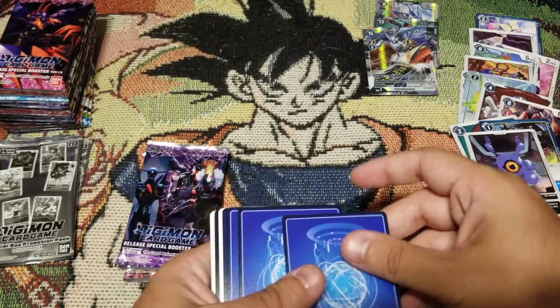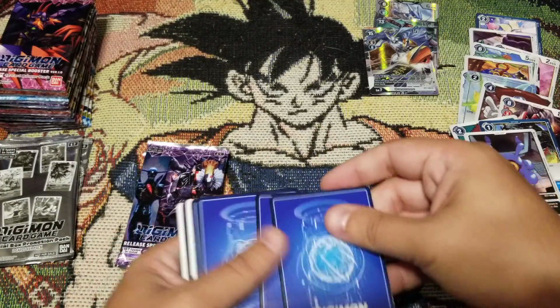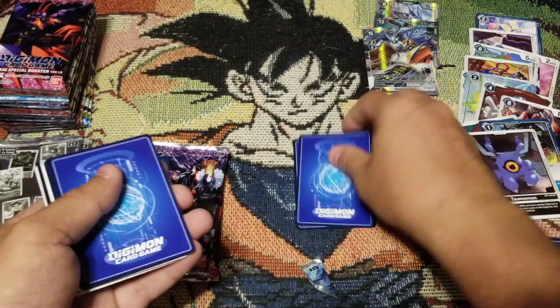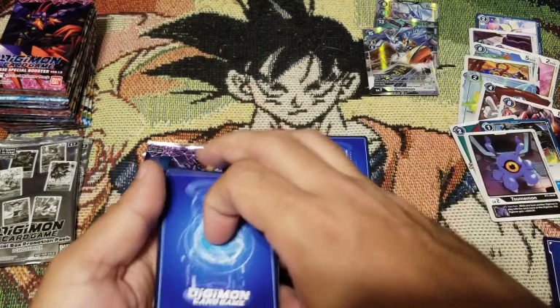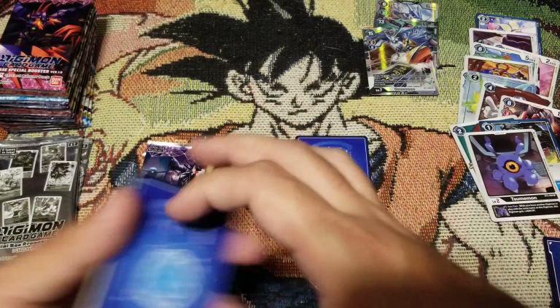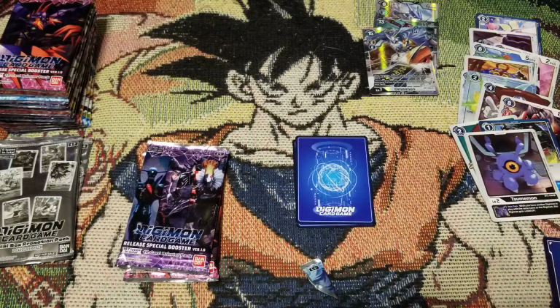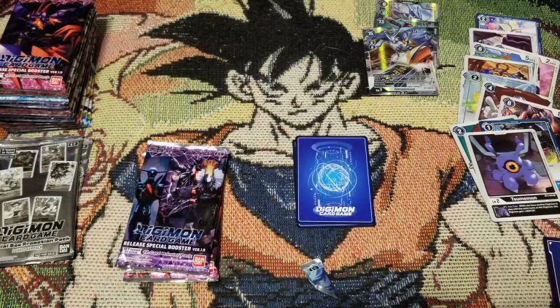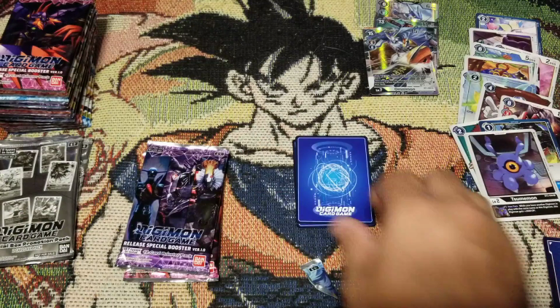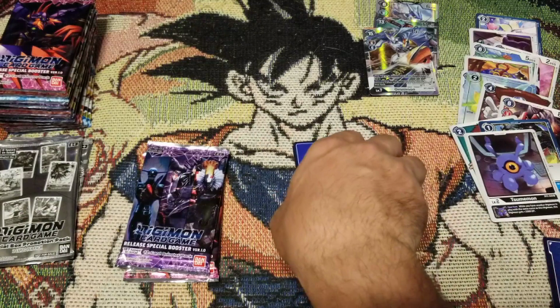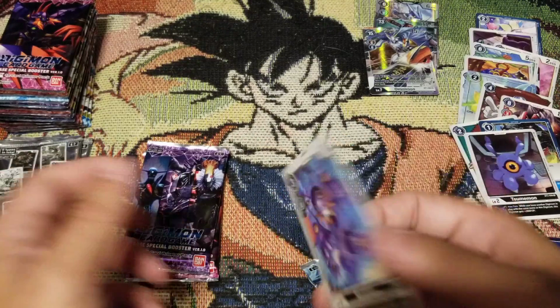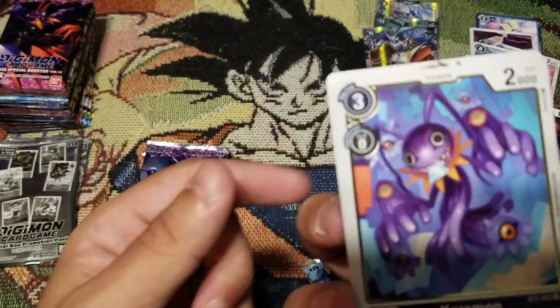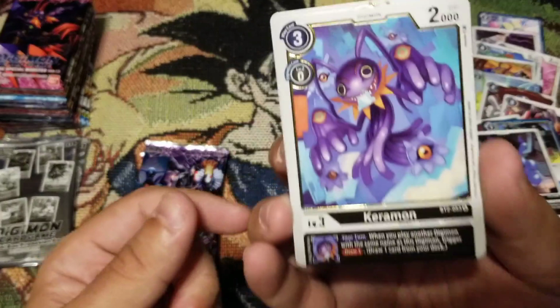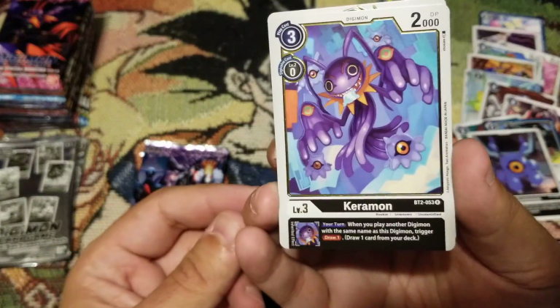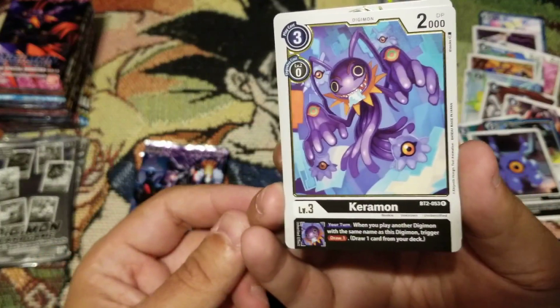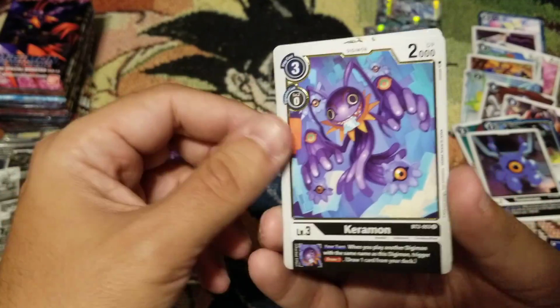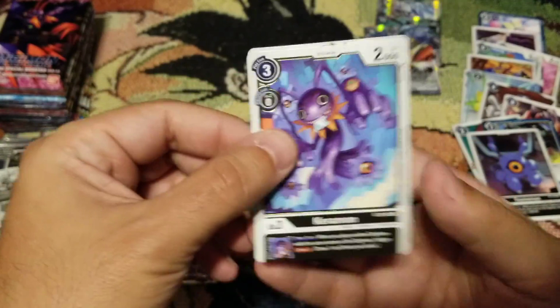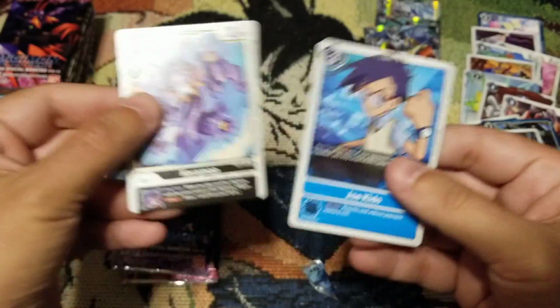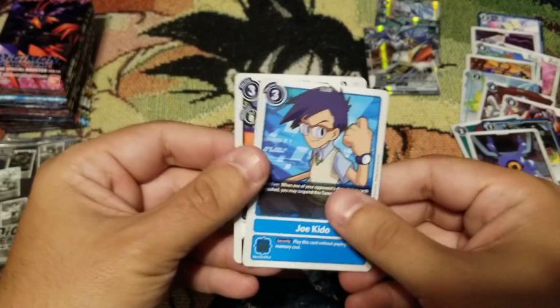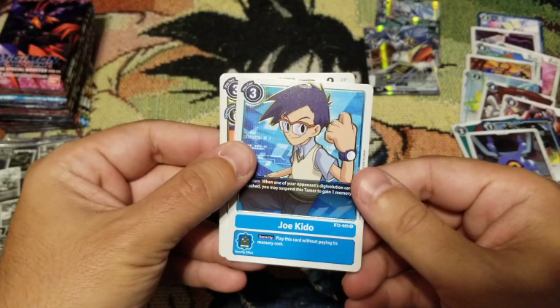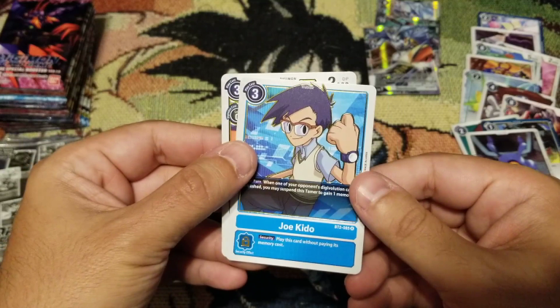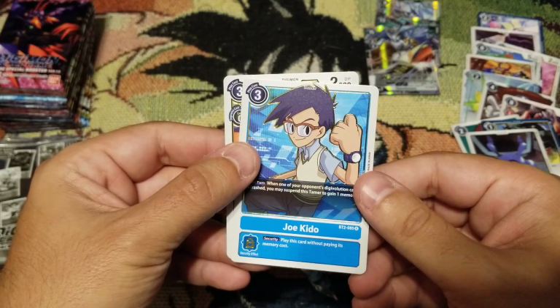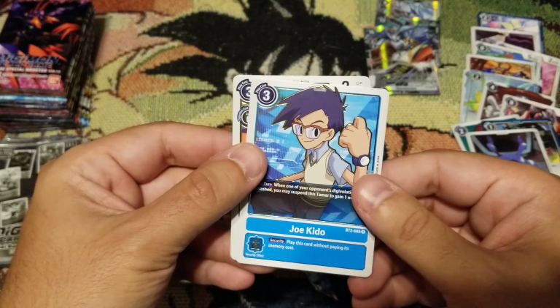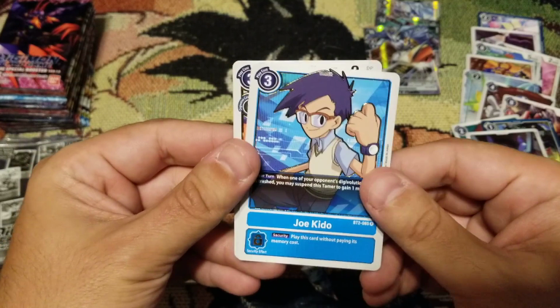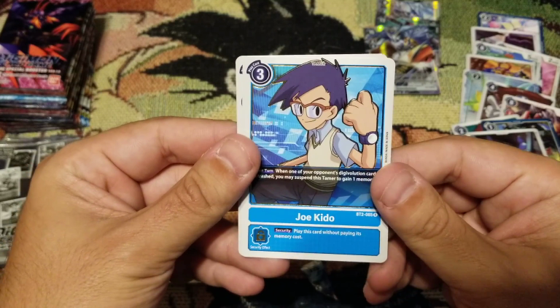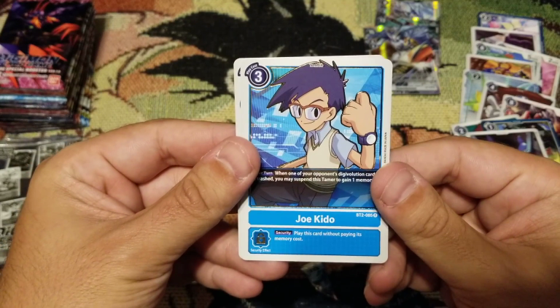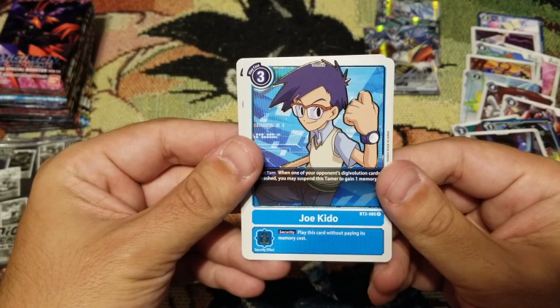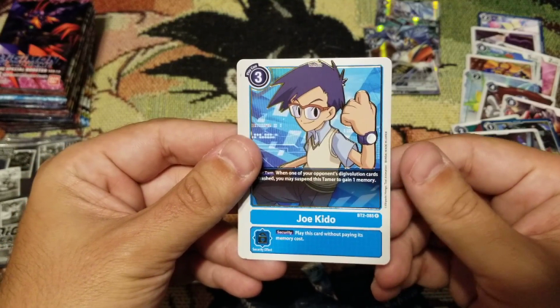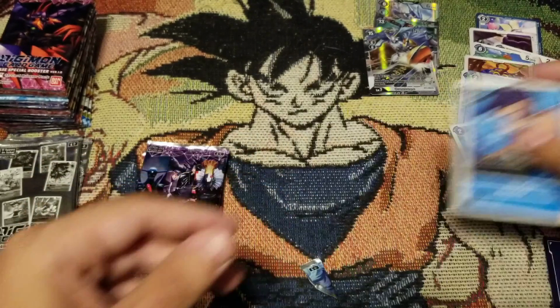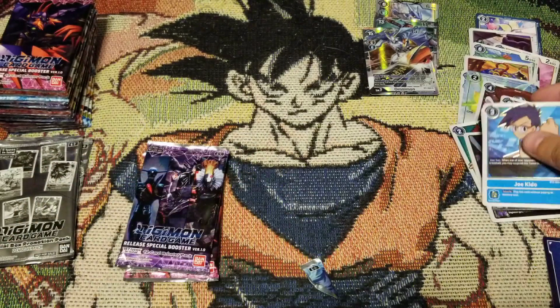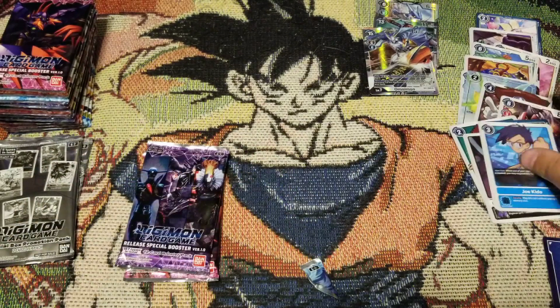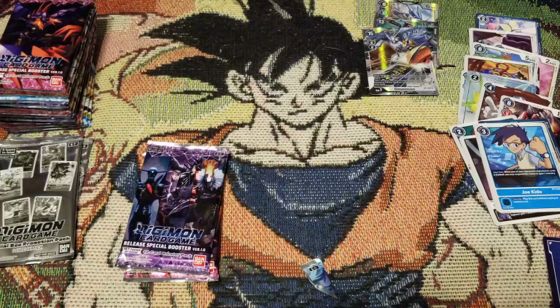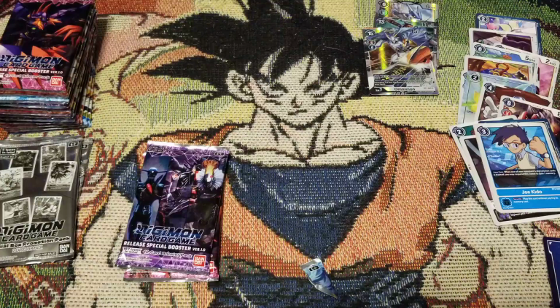No Digi Egg this time. Starting off with Caramon - all right, nice for black - and Joe Kiddo. I'm not a huge fan of this trainer, but it's not the worst pull ever.